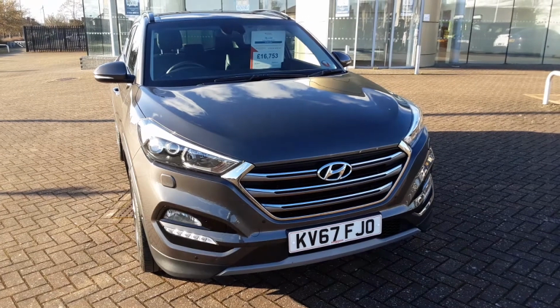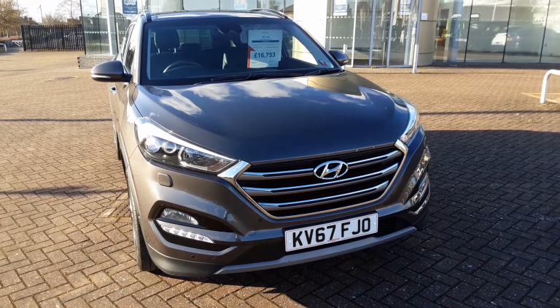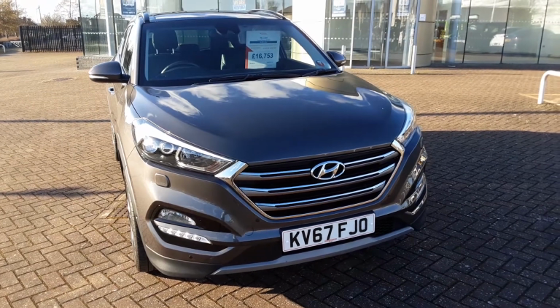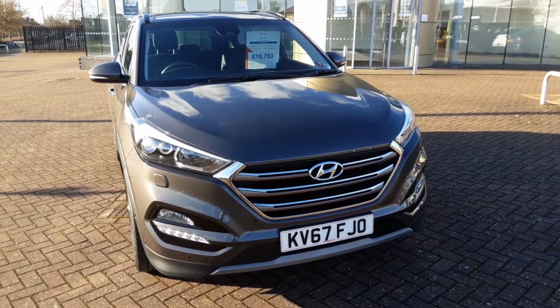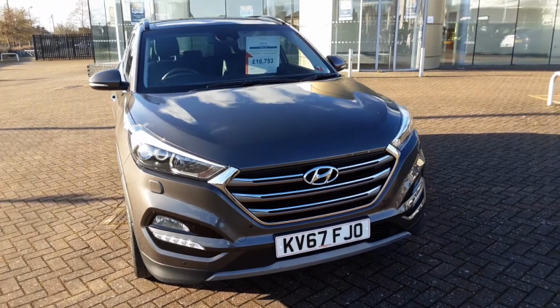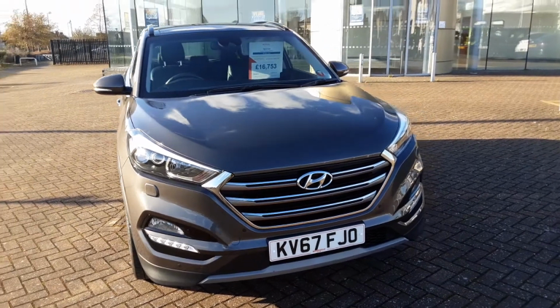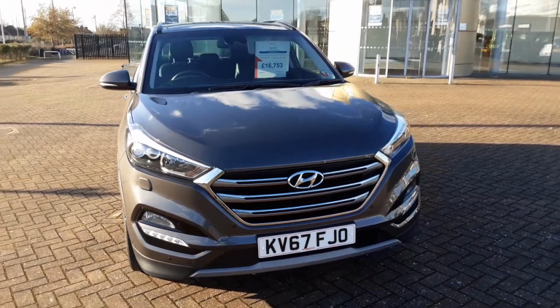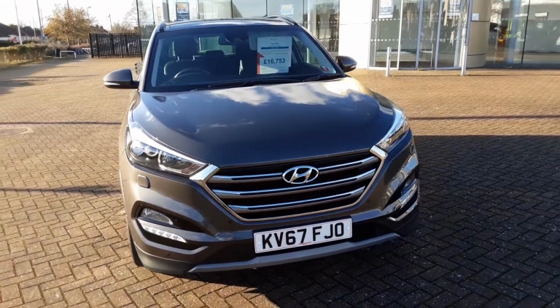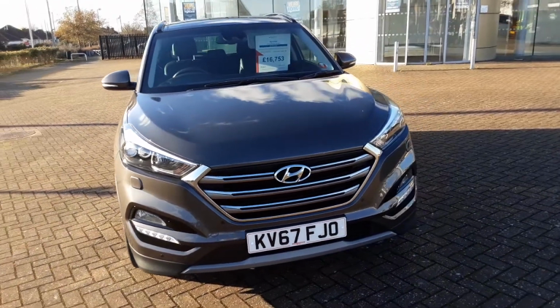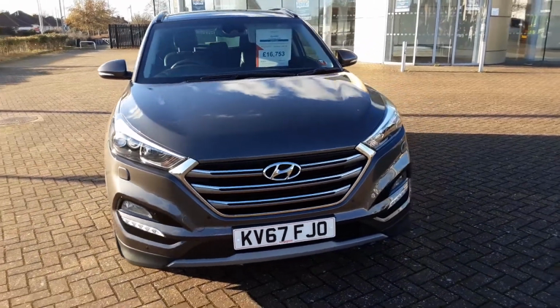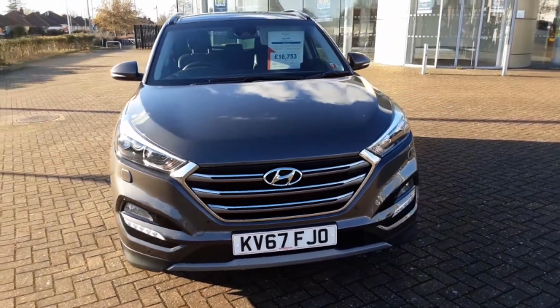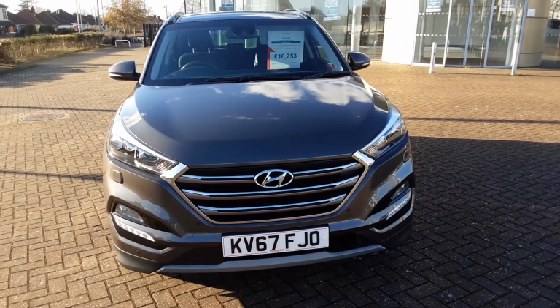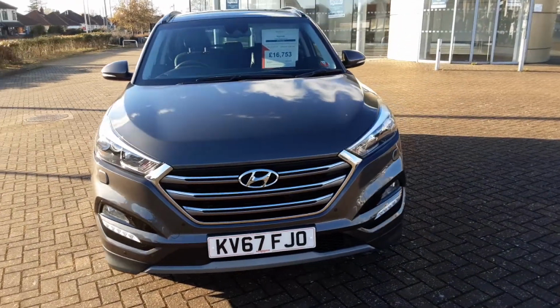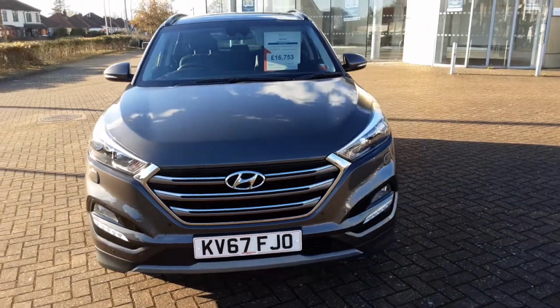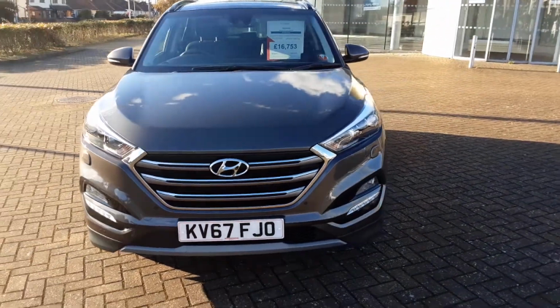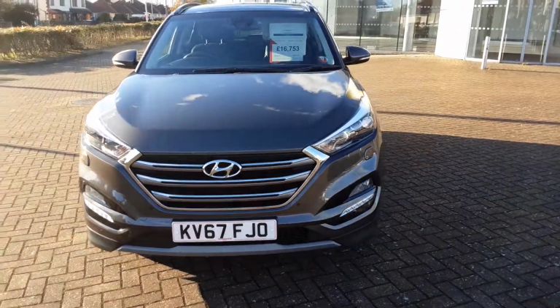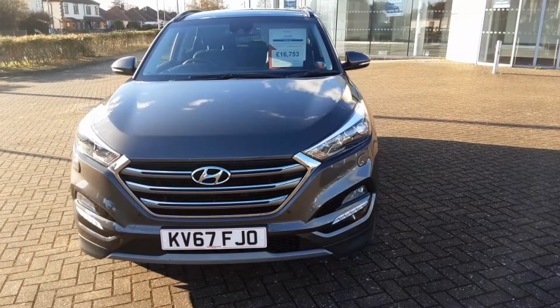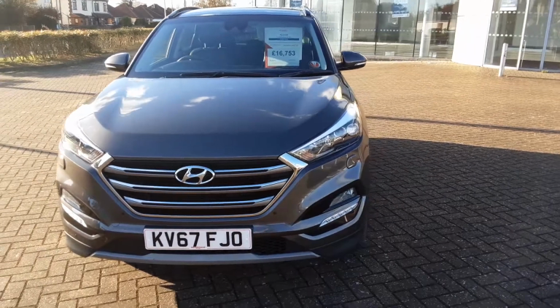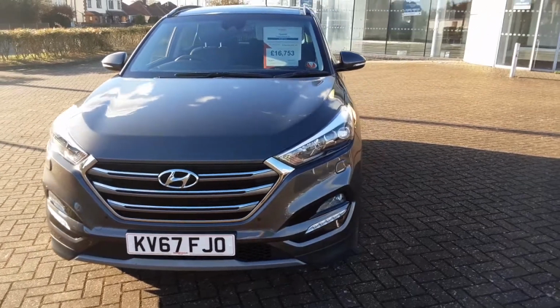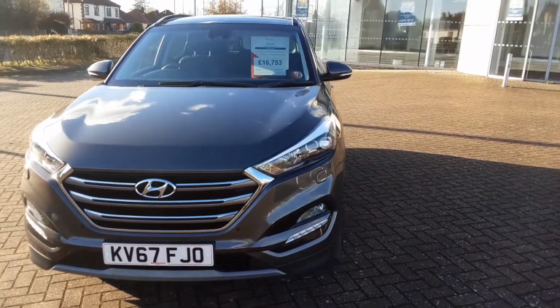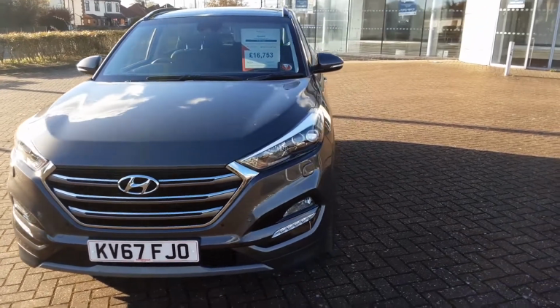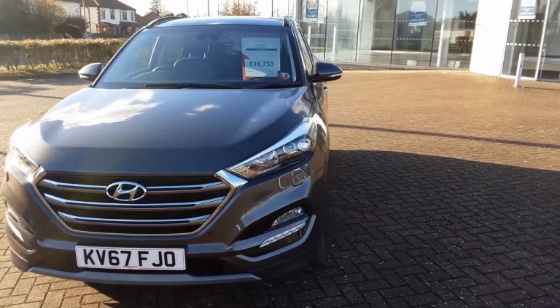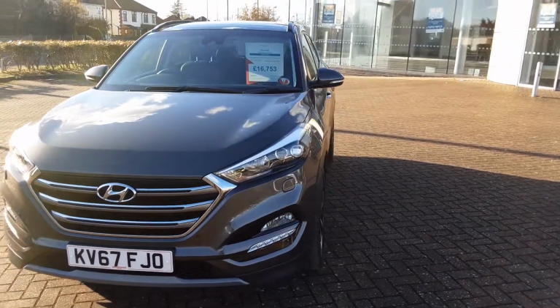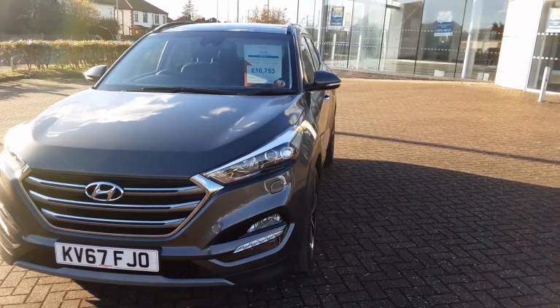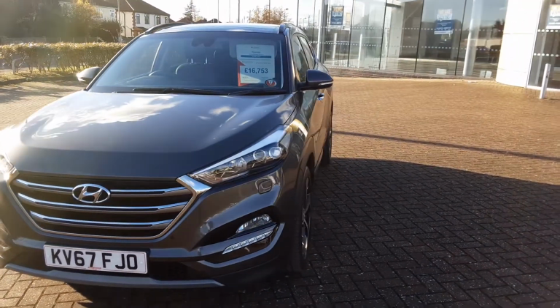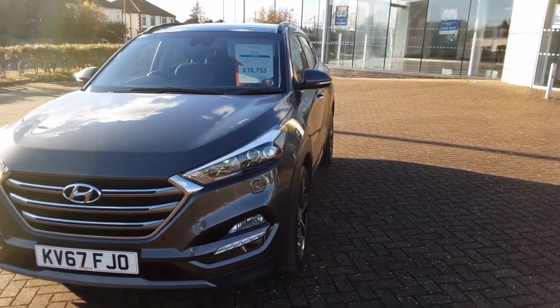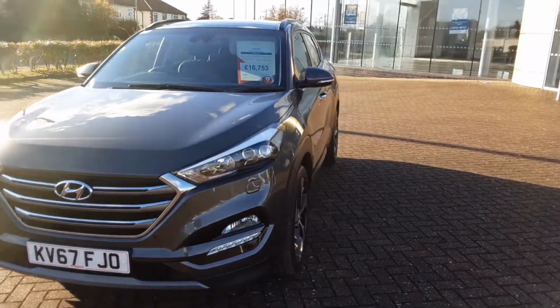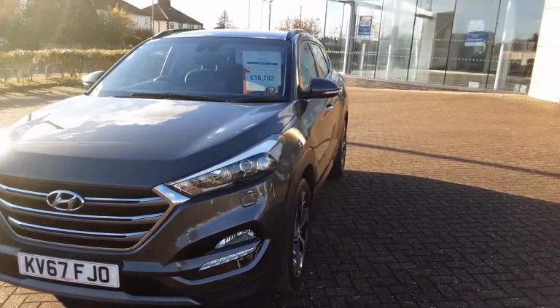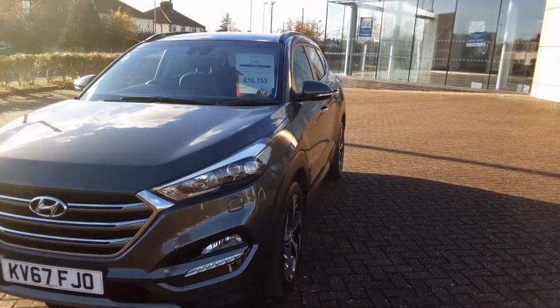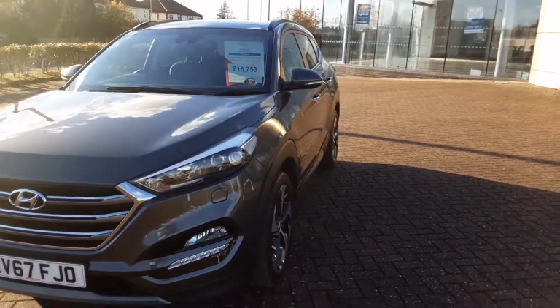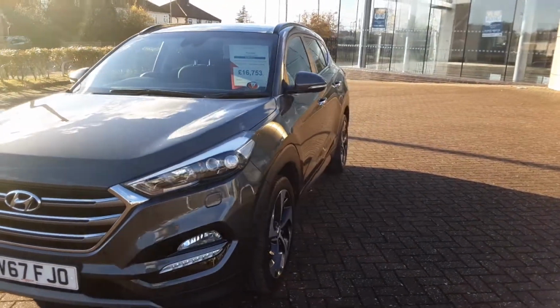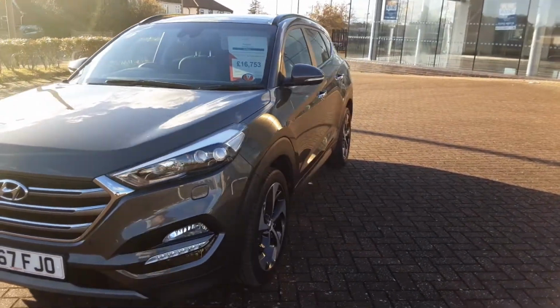Good afternoon, welcome to Motor Vogue Hyundai in Norwich. This is just a short walk around video of the Hyundai Tucson.